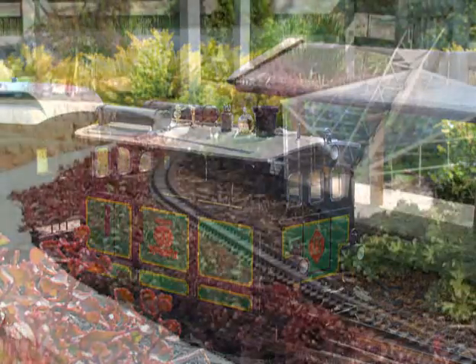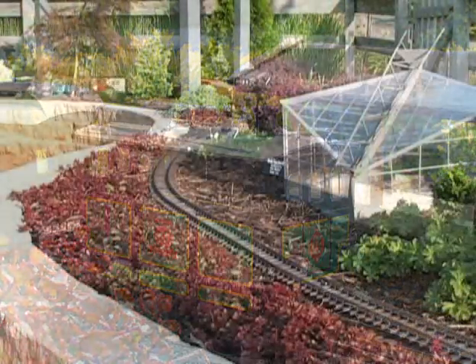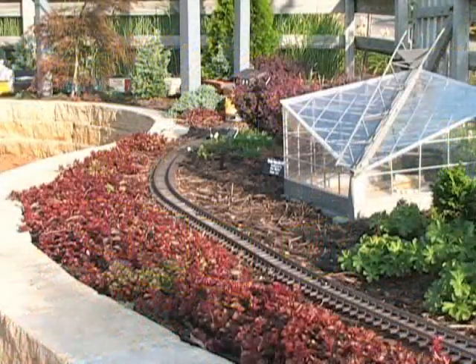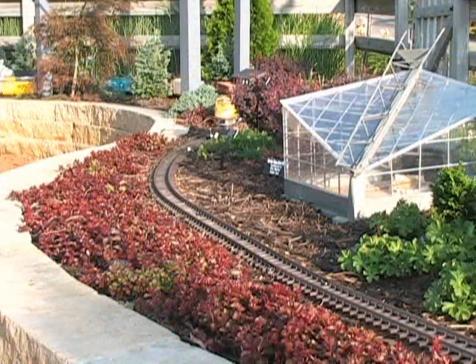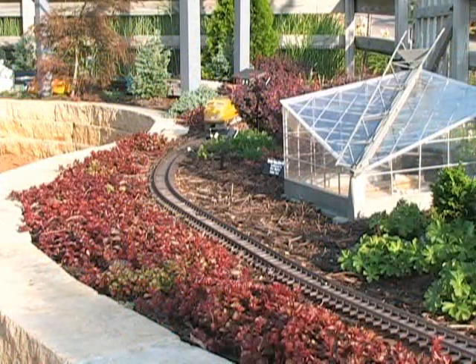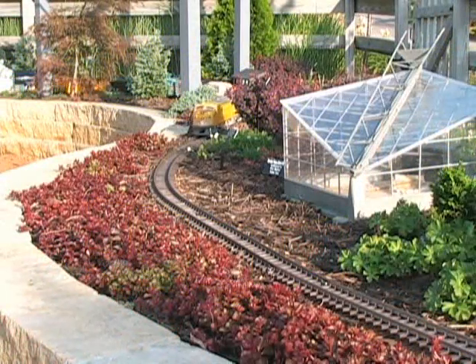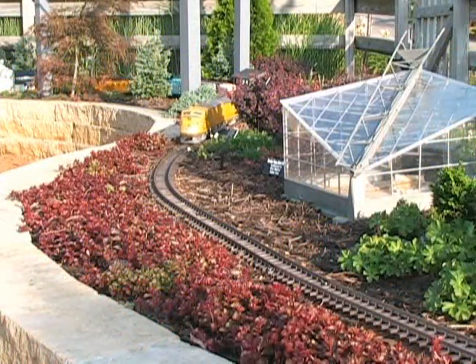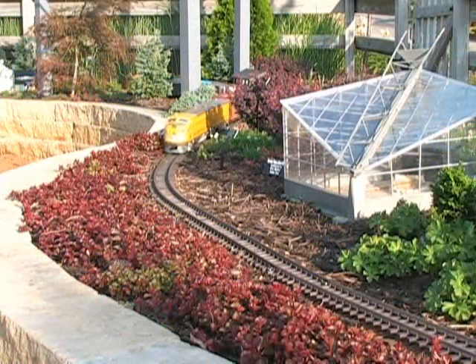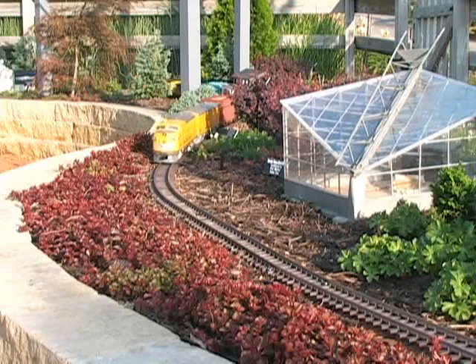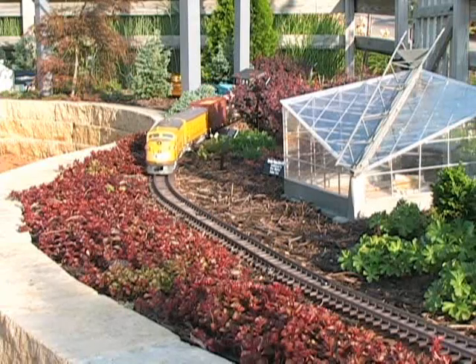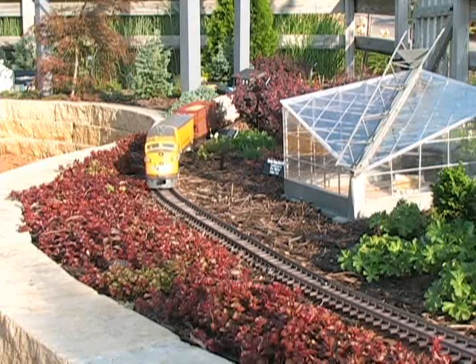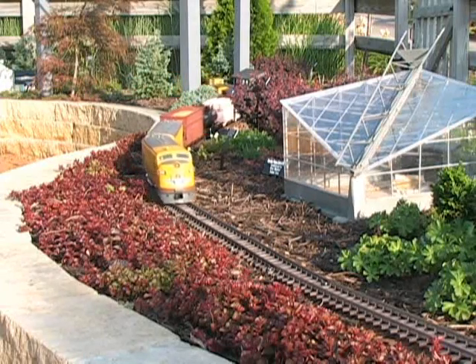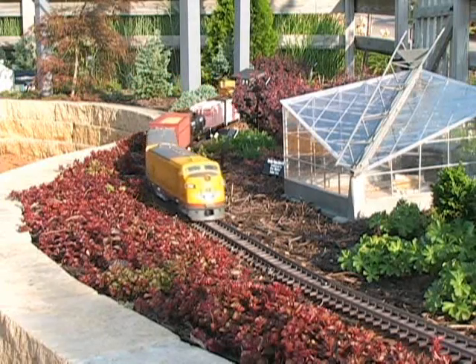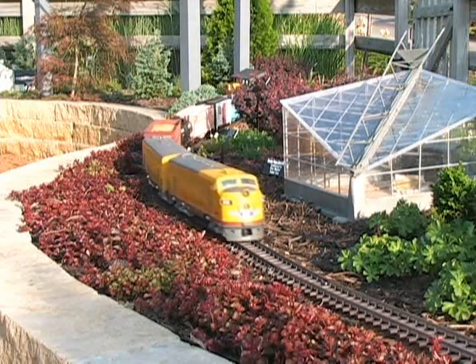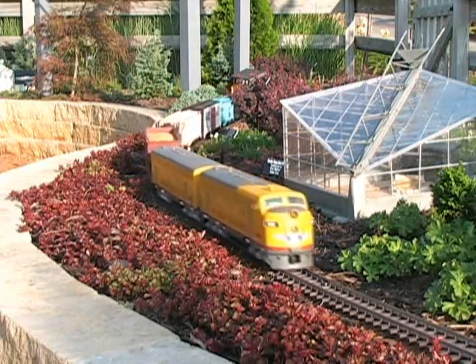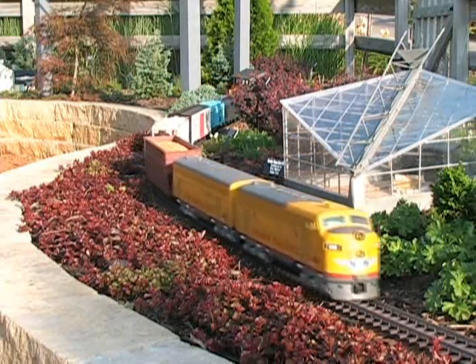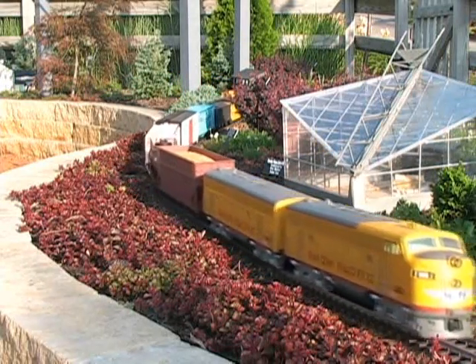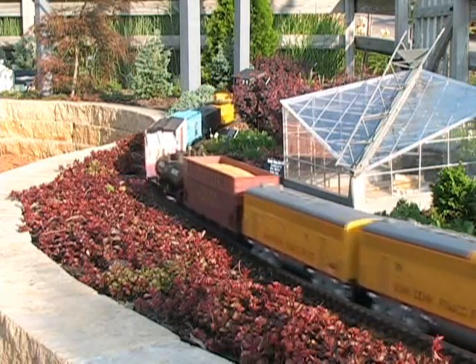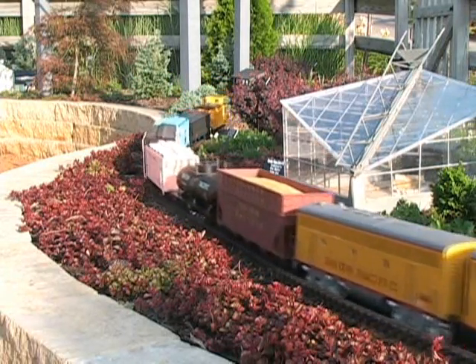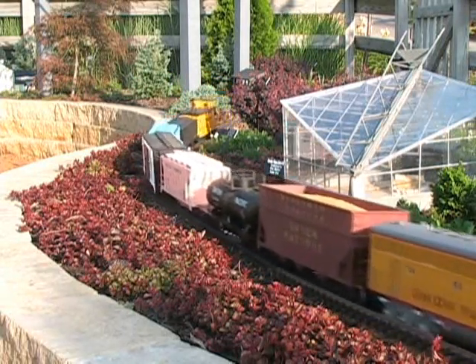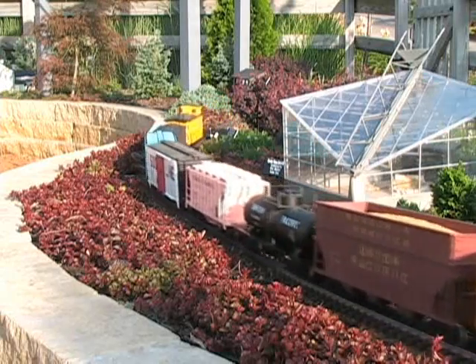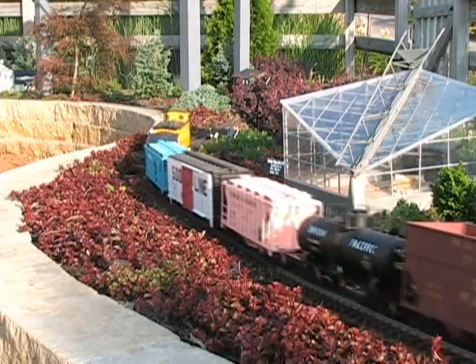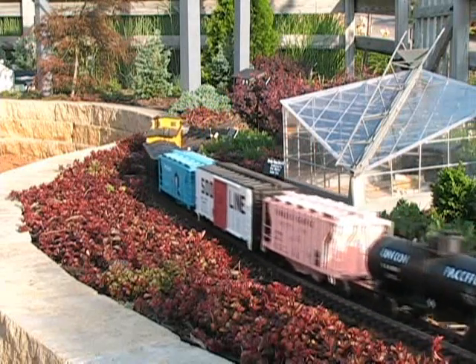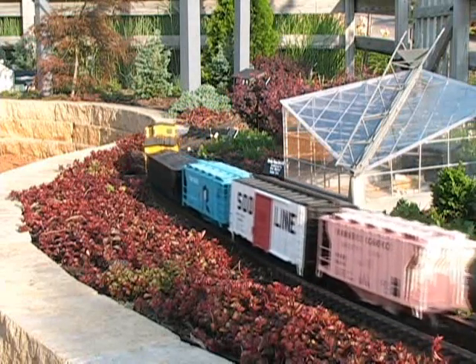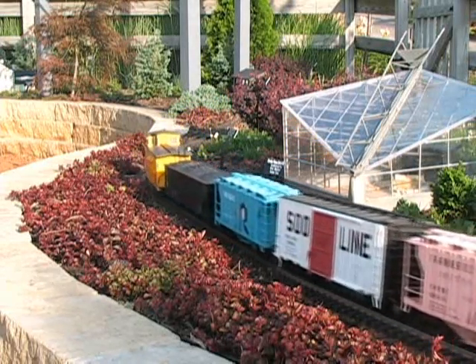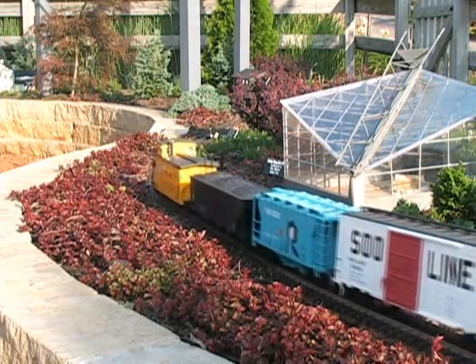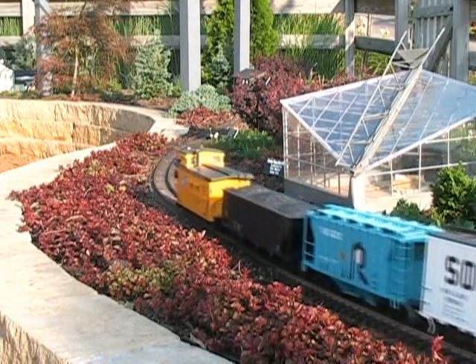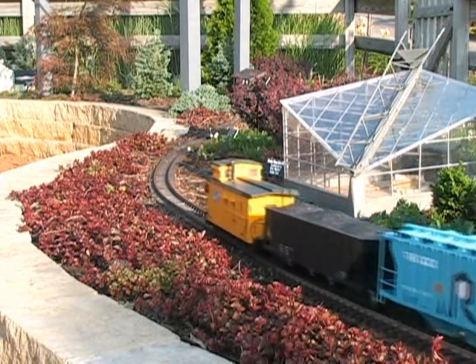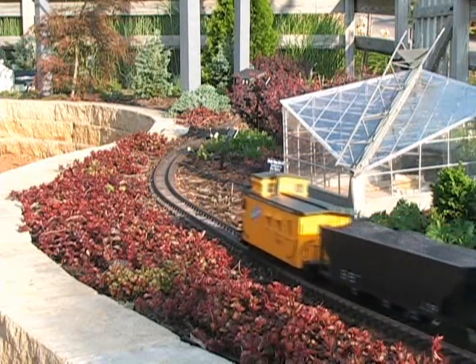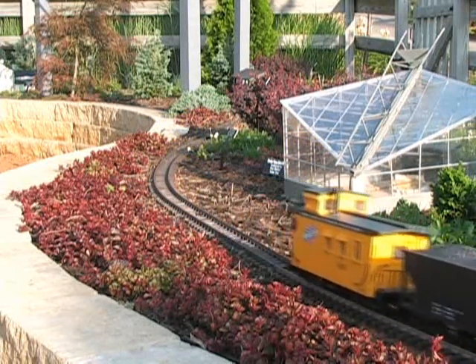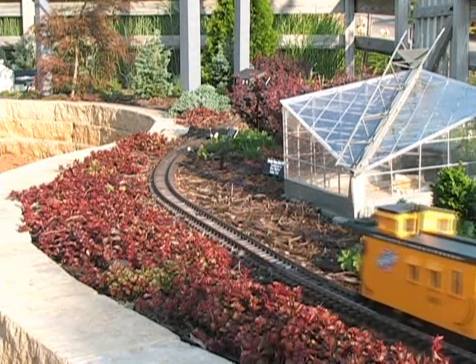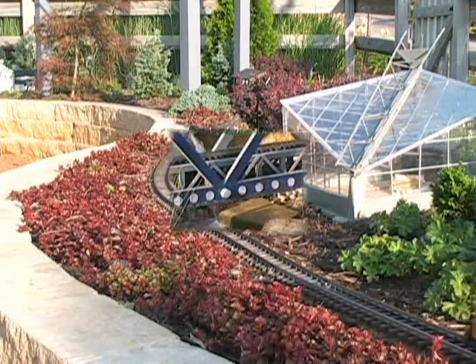This model is an impressive diesel, an F-Series Union Pacific, which has an operating A and B unit. It is quite powerful and as you can see we can pull quite a few variety of cars with it.